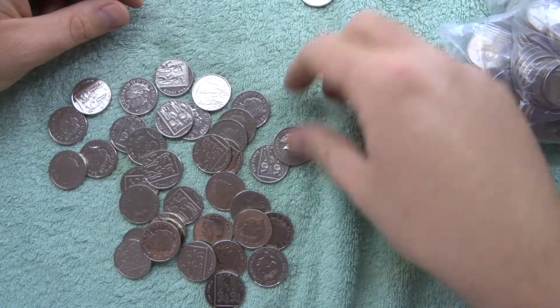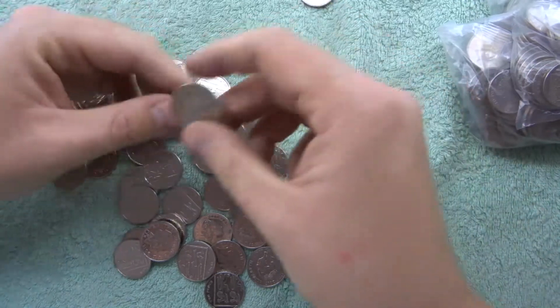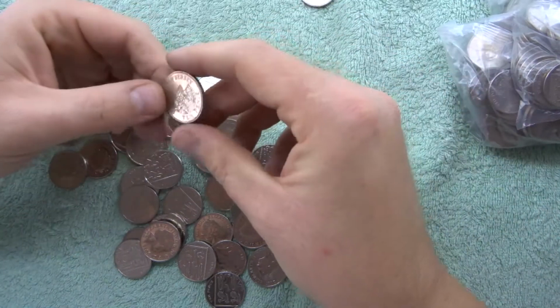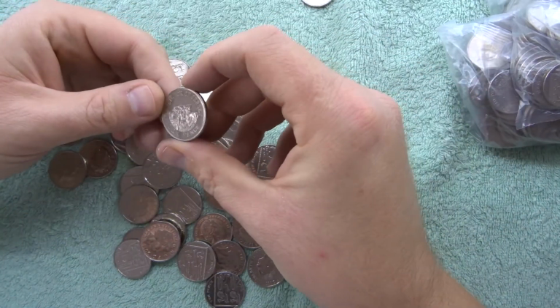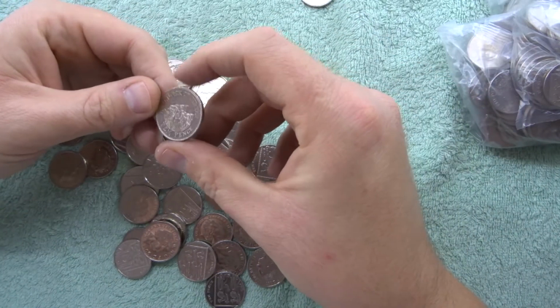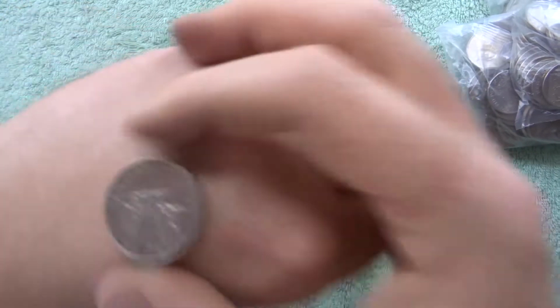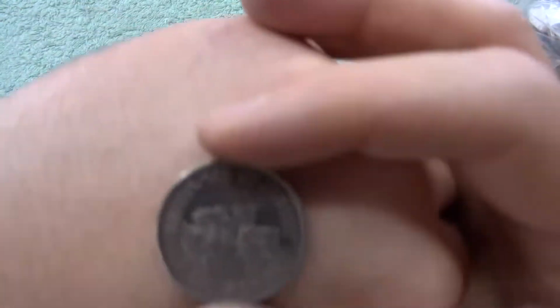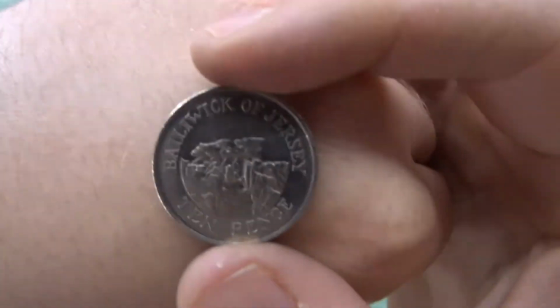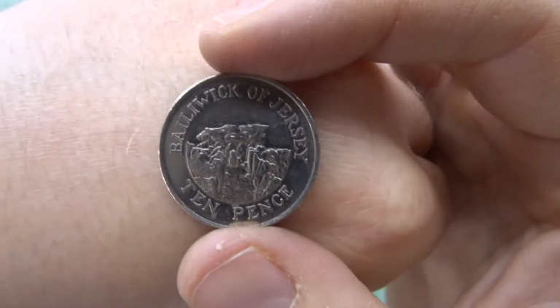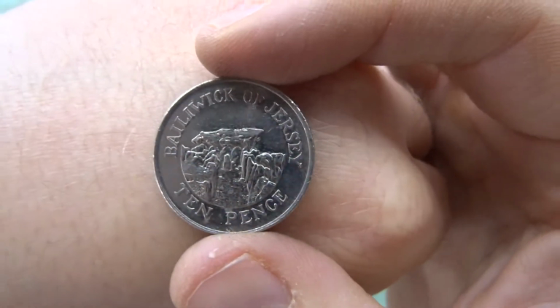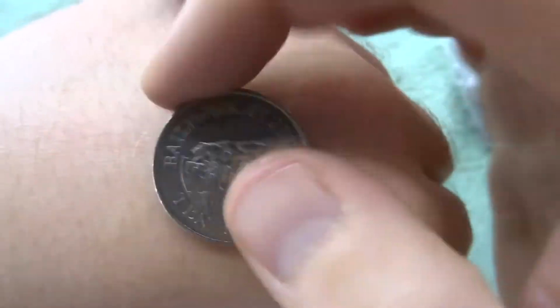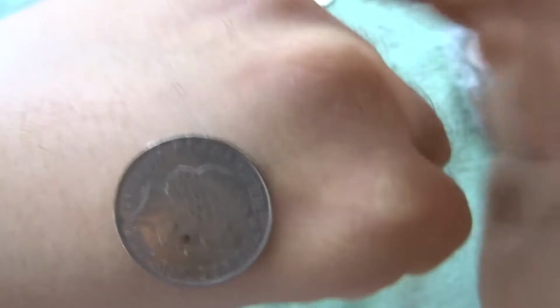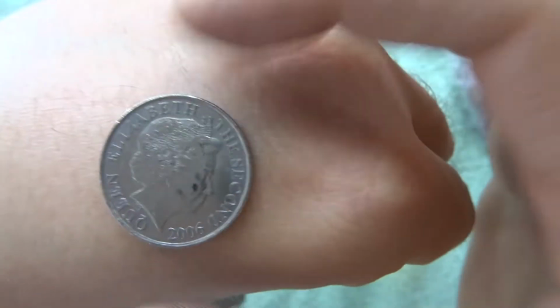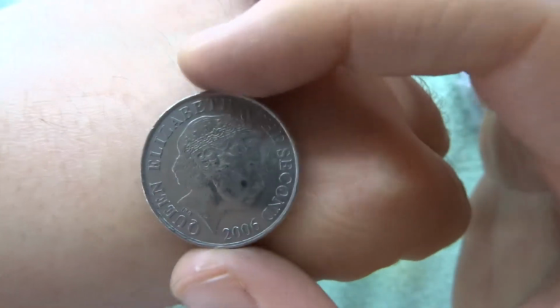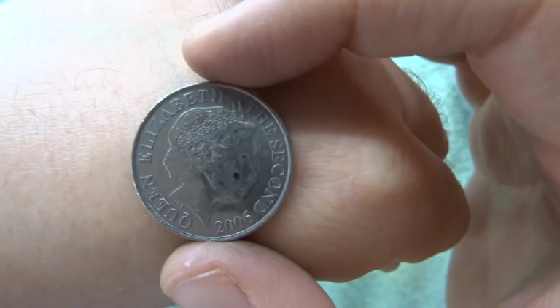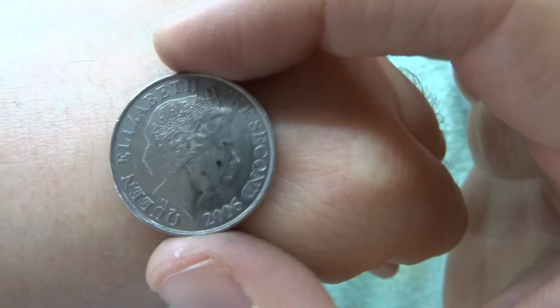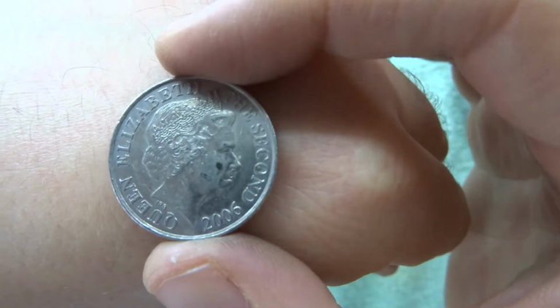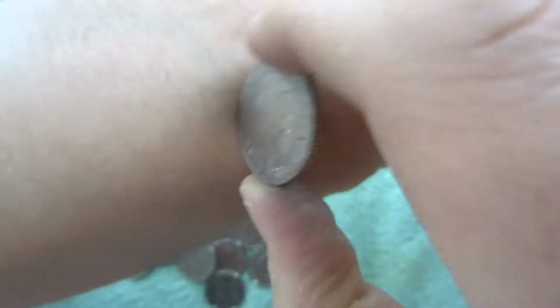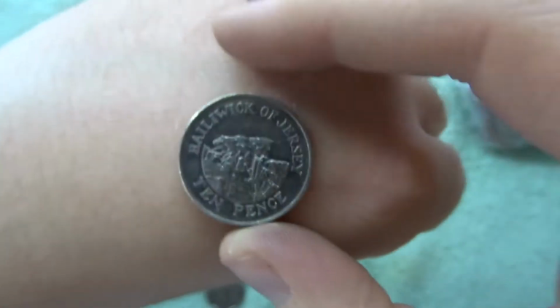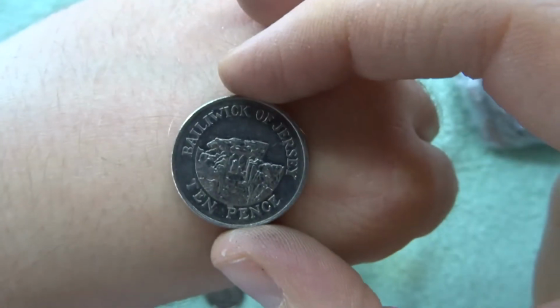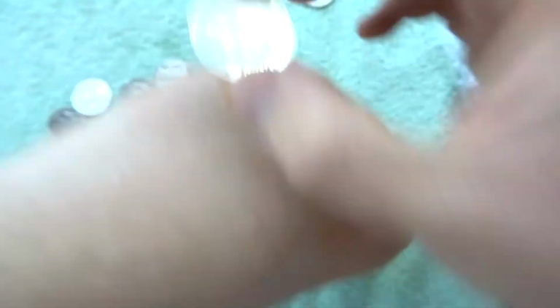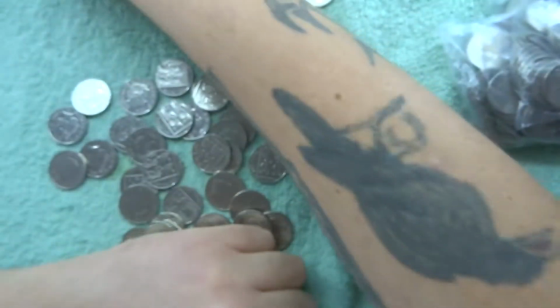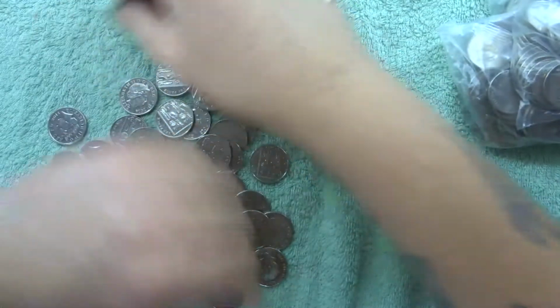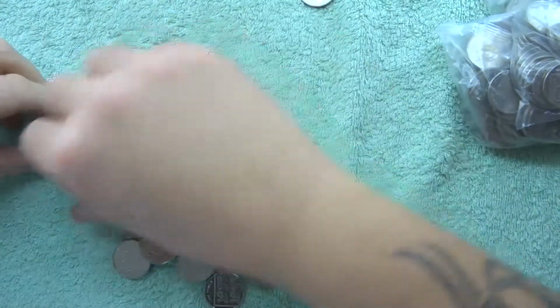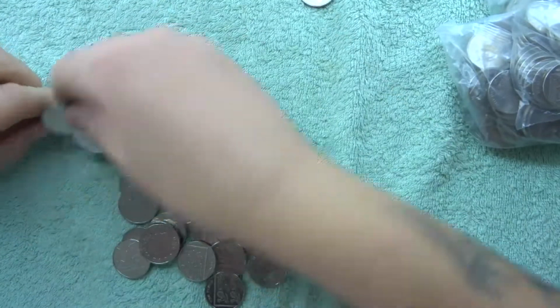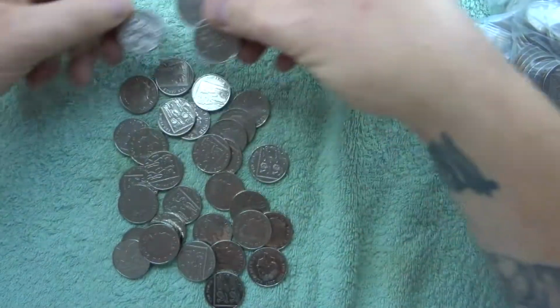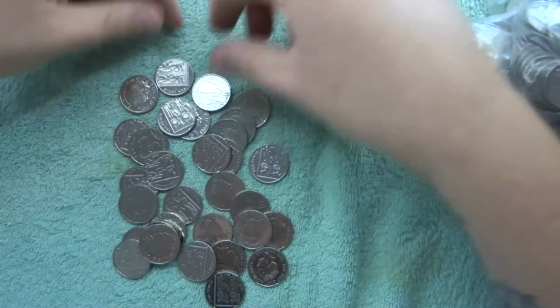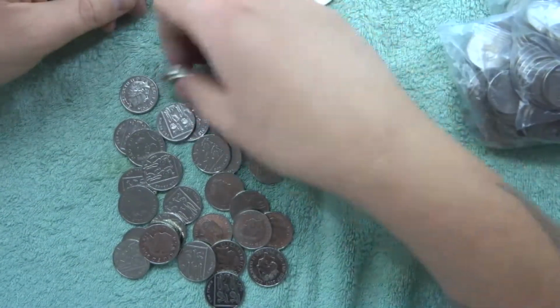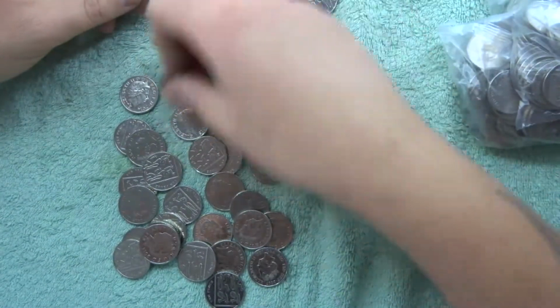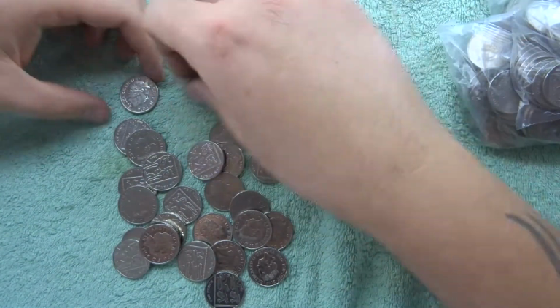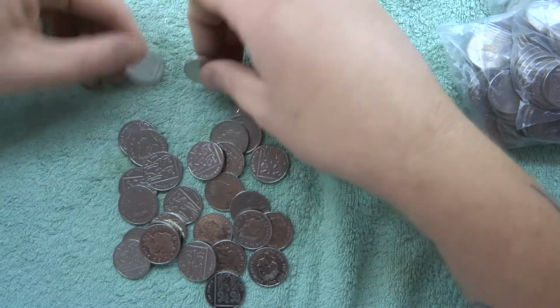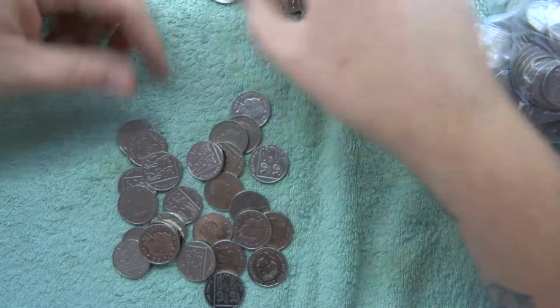Oh, we've got a Jersey! A Jersey tenpence there. What year is that one? 2006. So that's pretty cool. Hopefully we get a friend somewhere down the line for that one.